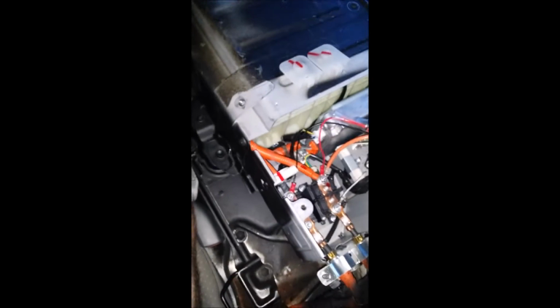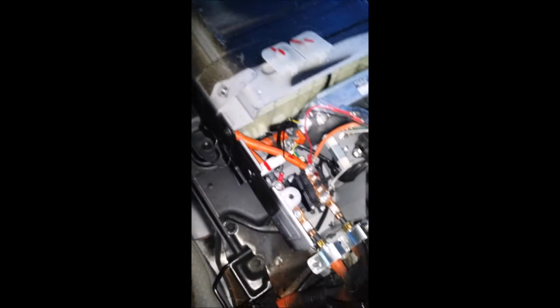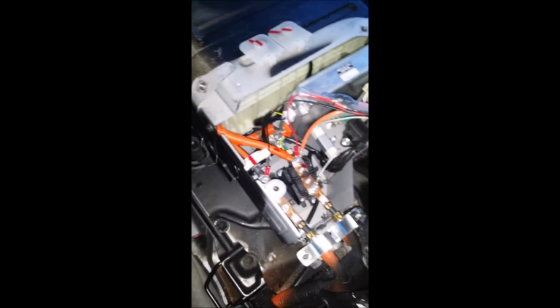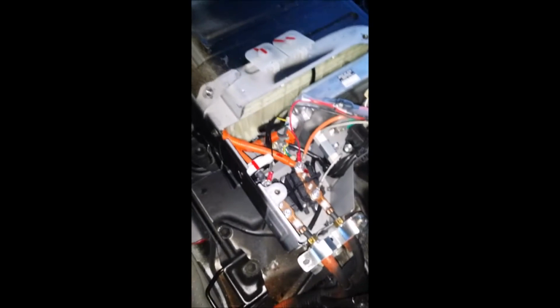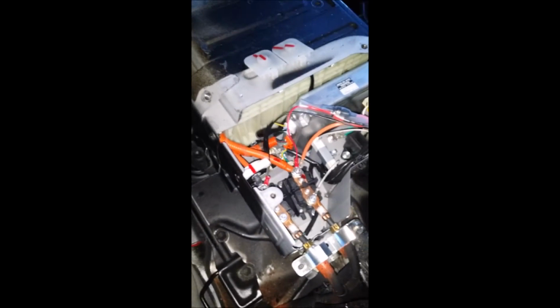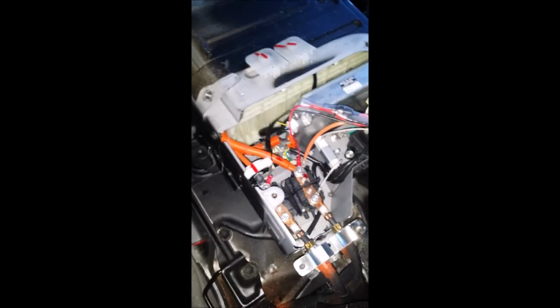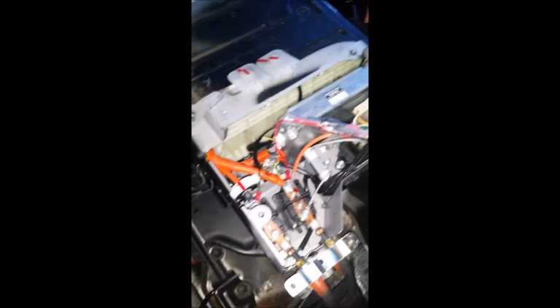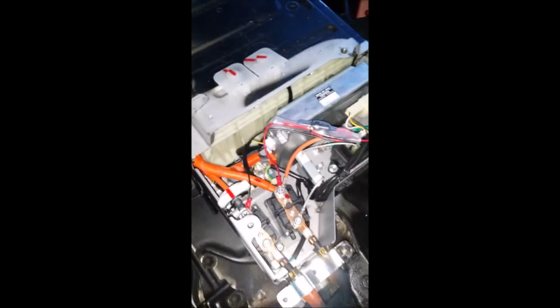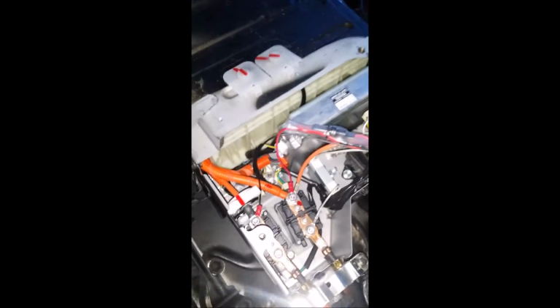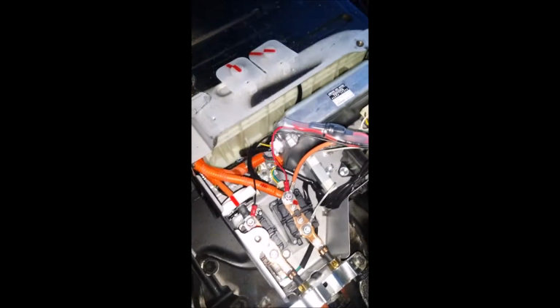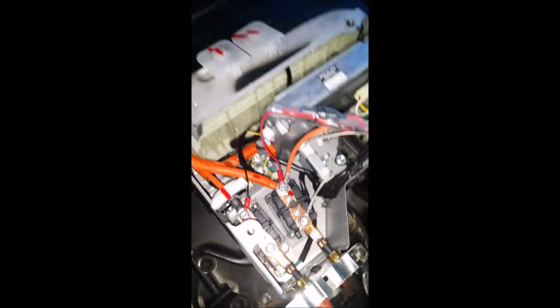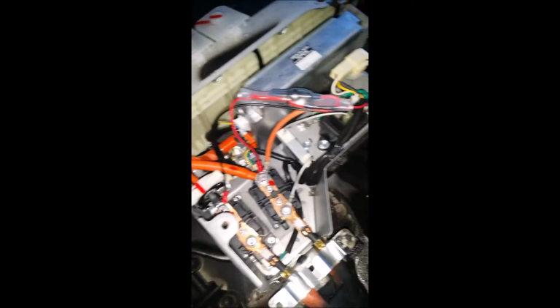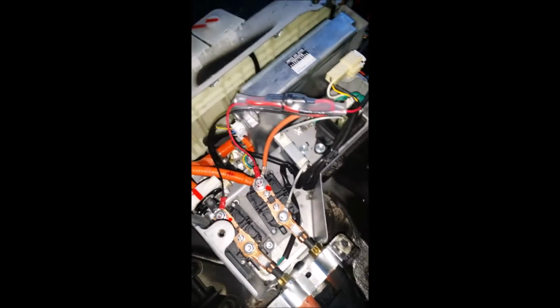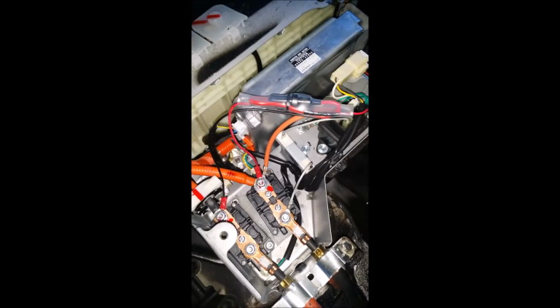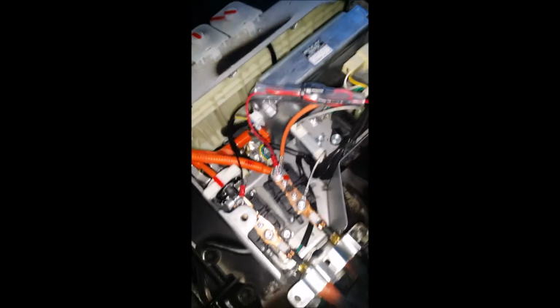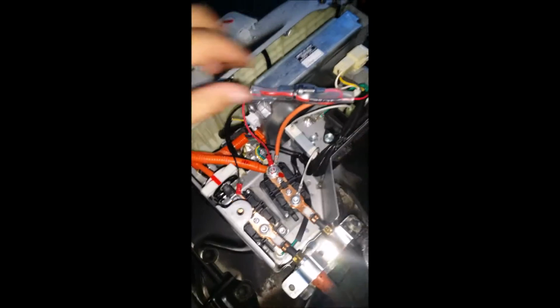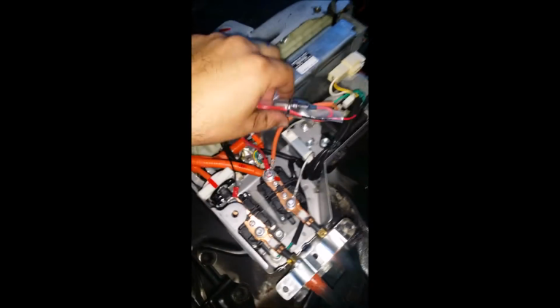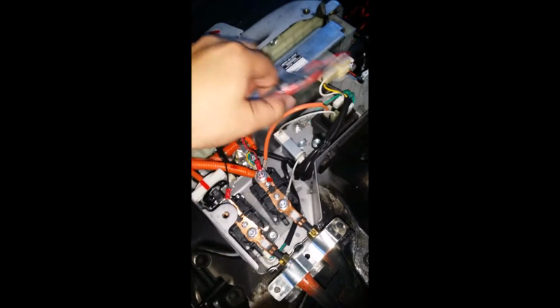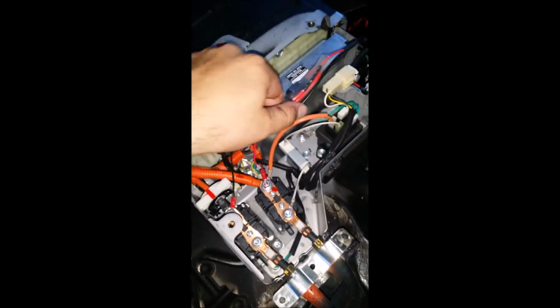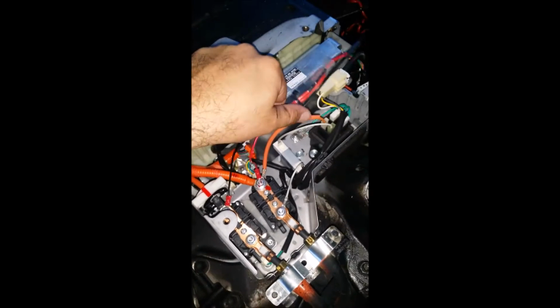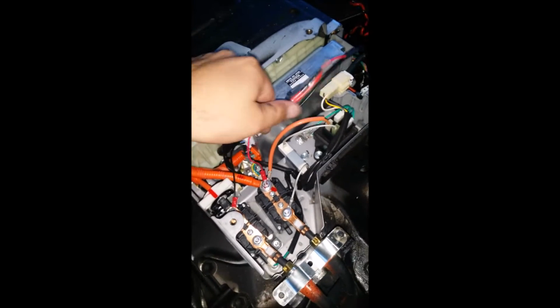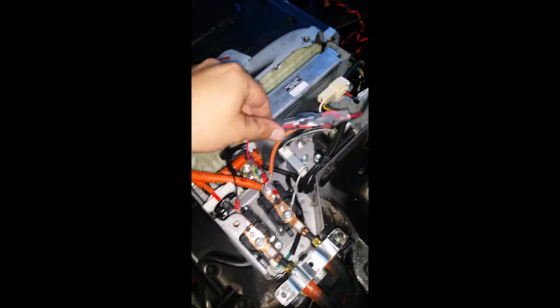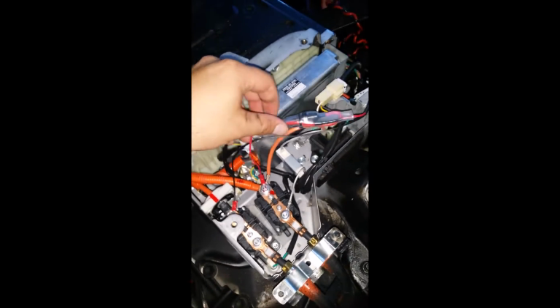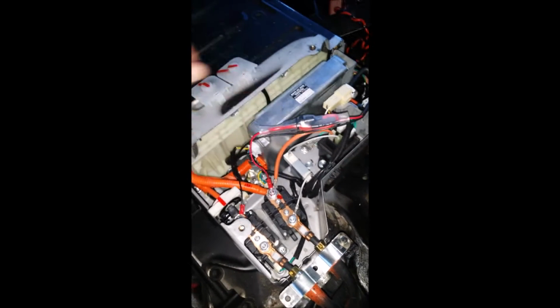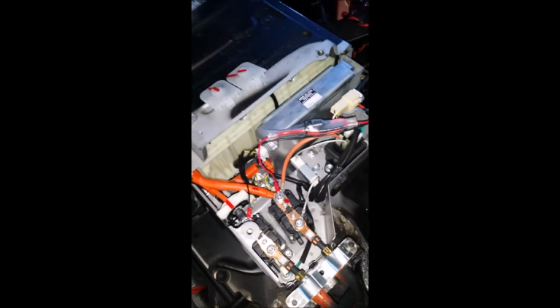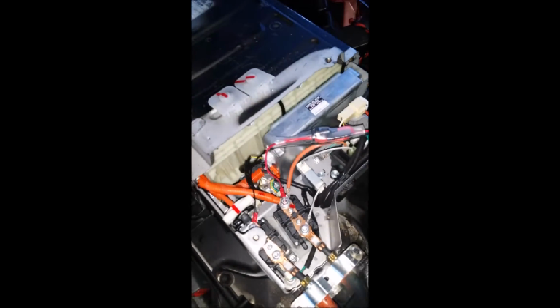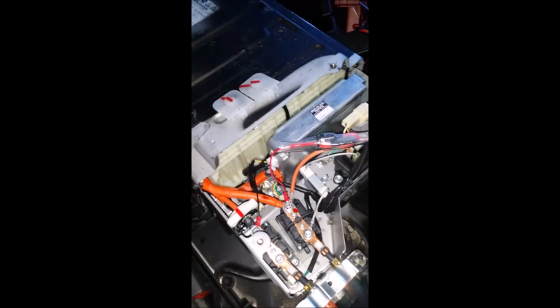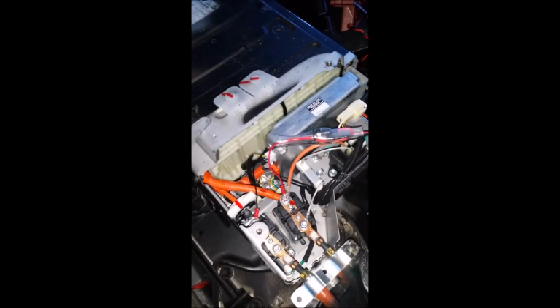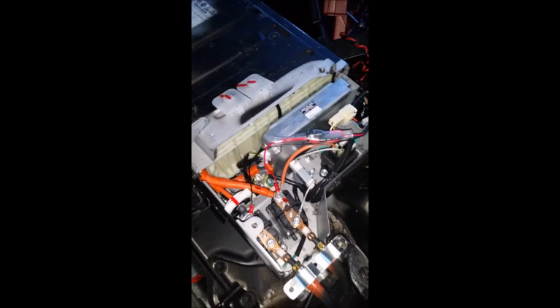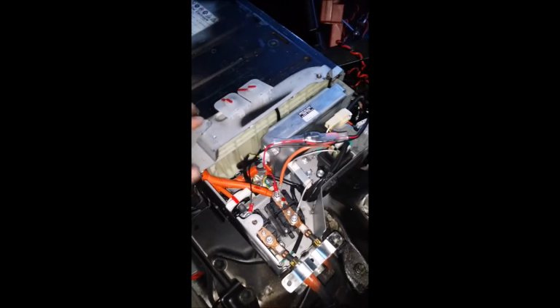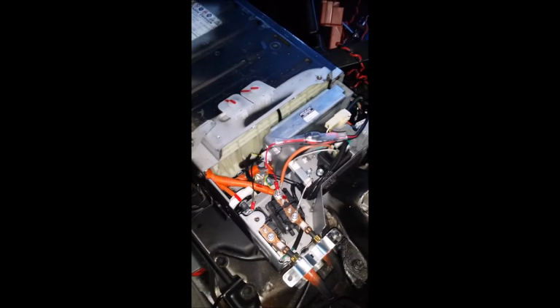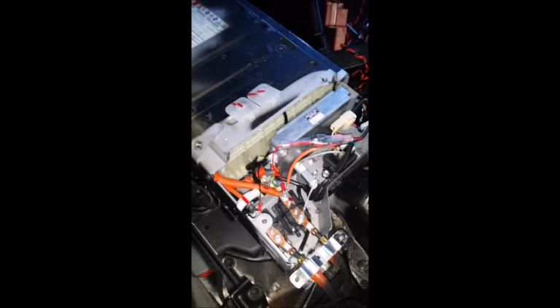I'm going to double-check all these connections before I put stuff together. I'm going to tuck this wire a bit and put this cover back on.